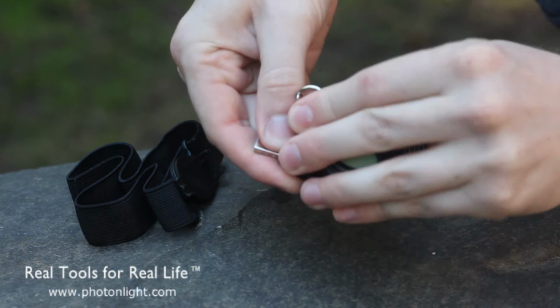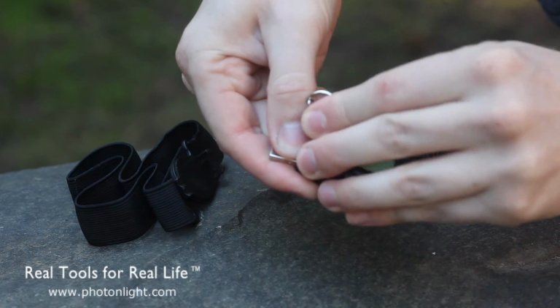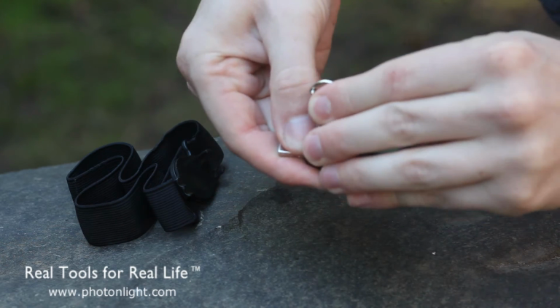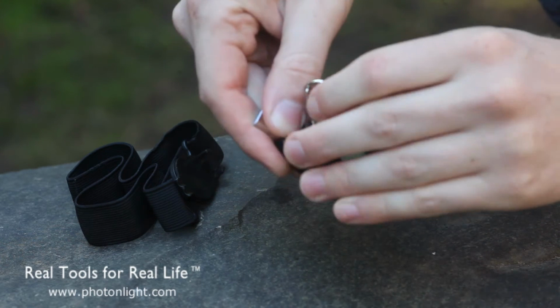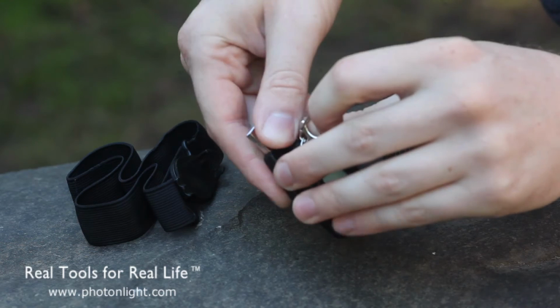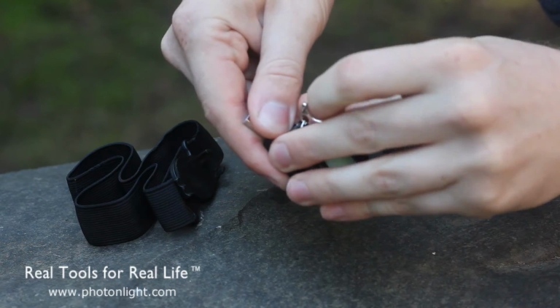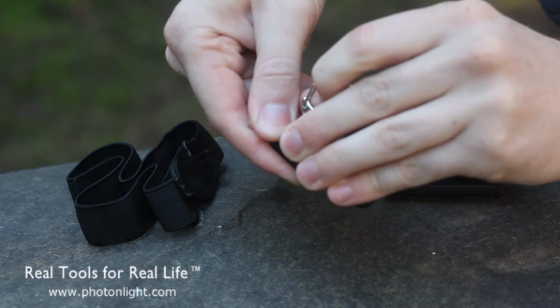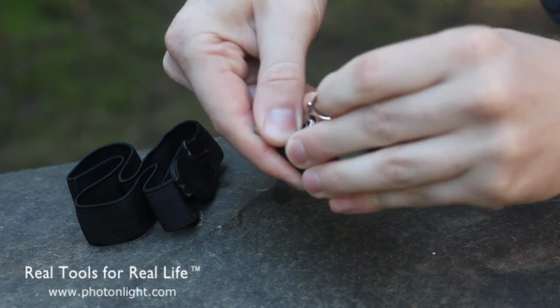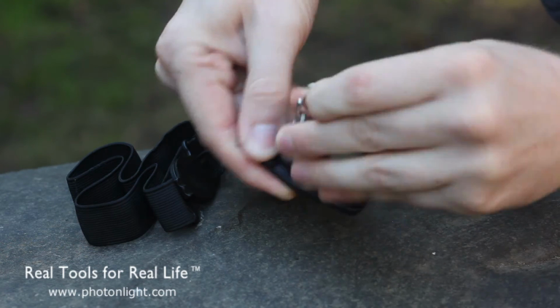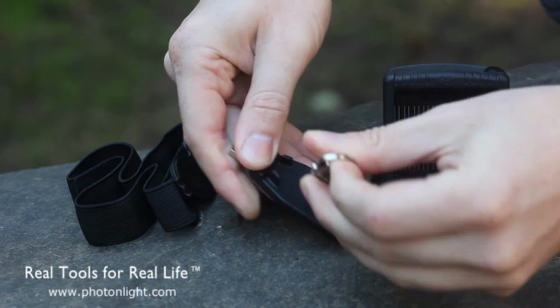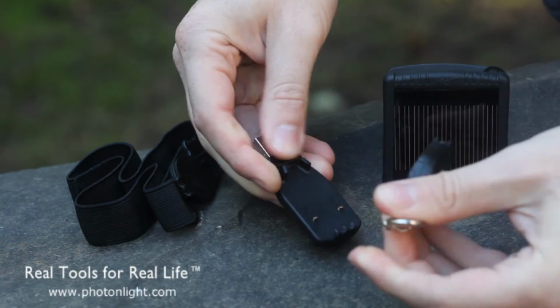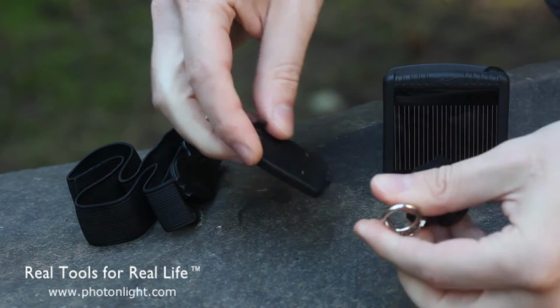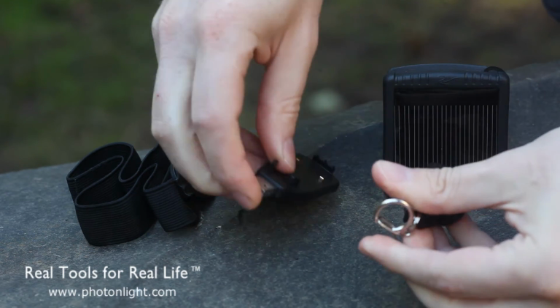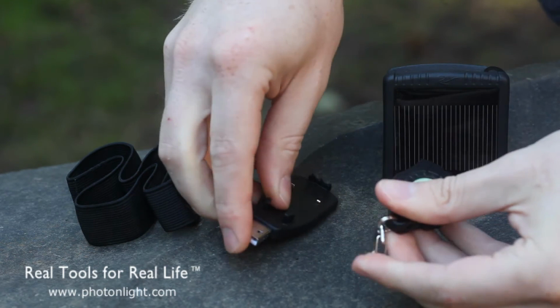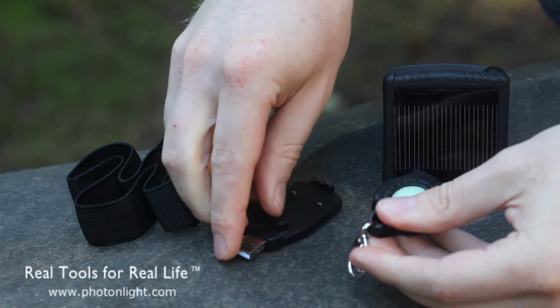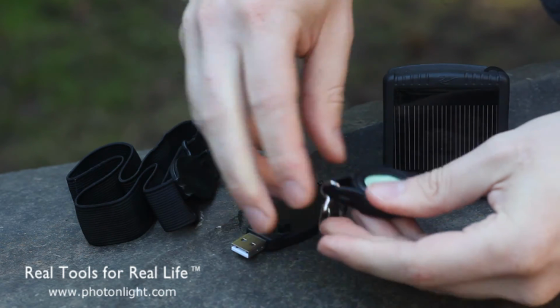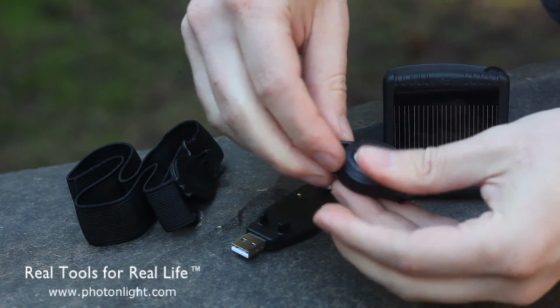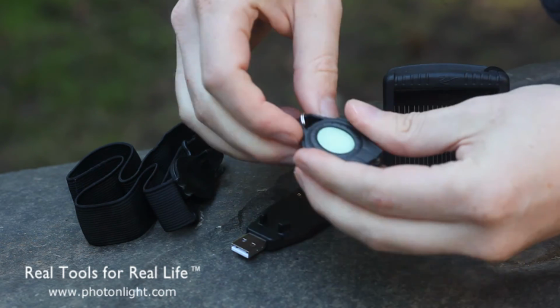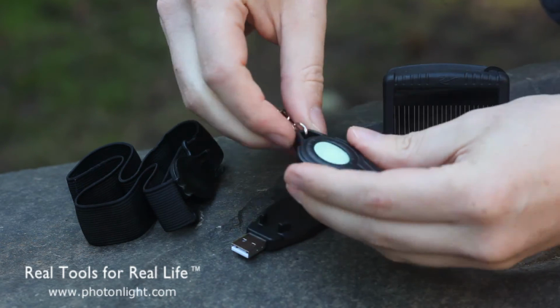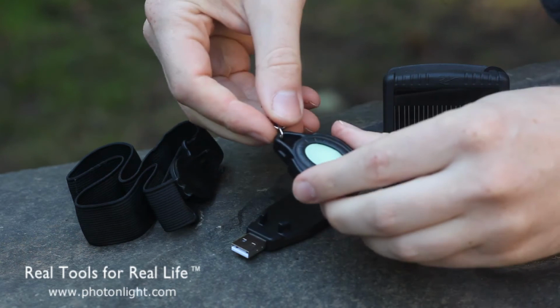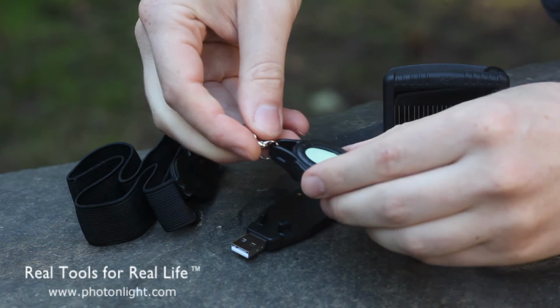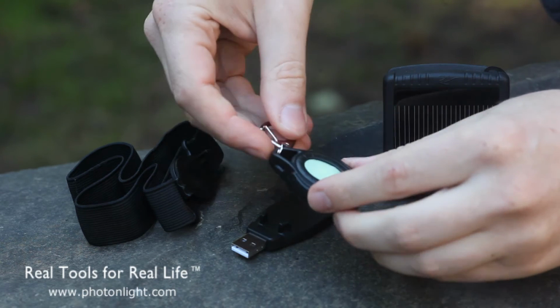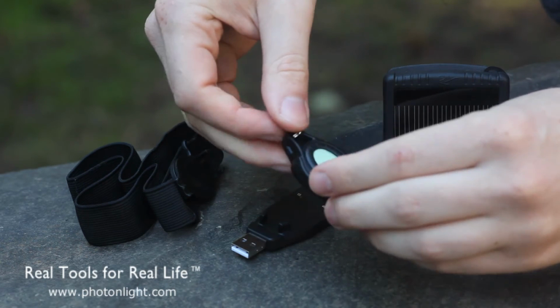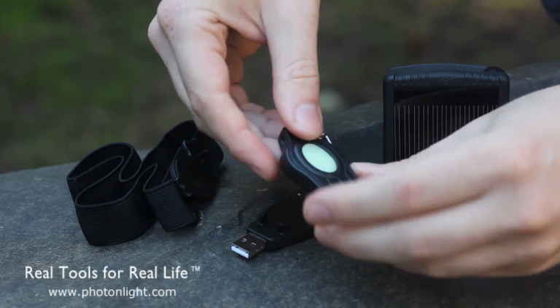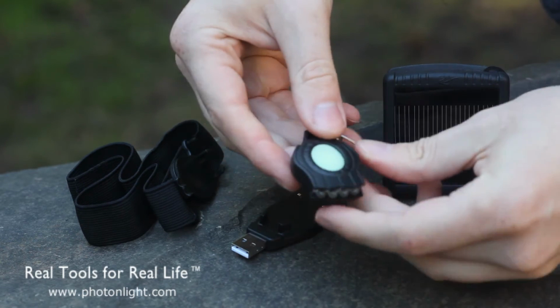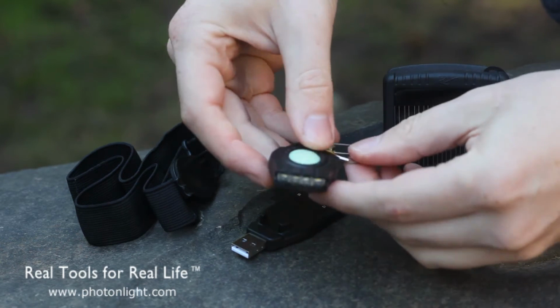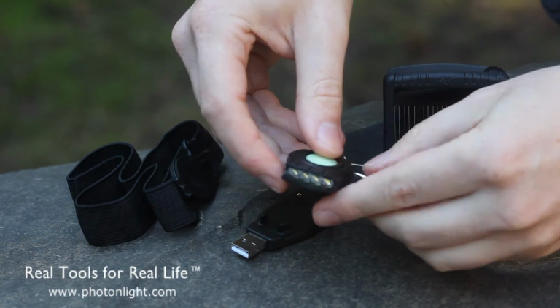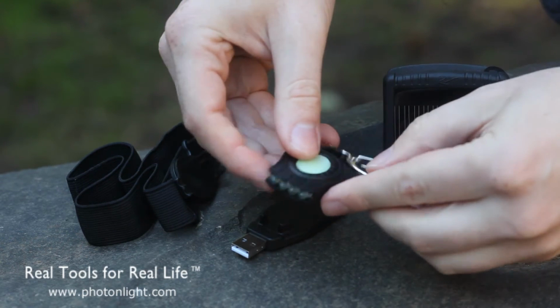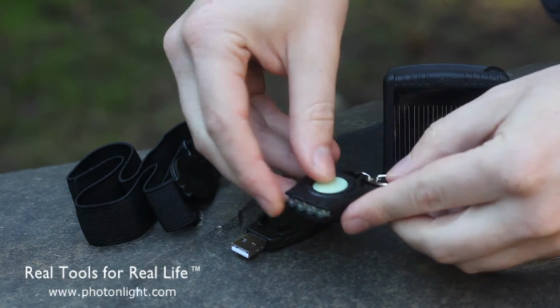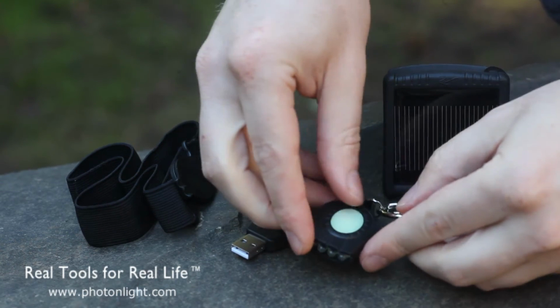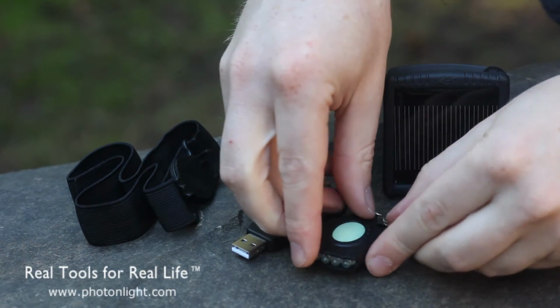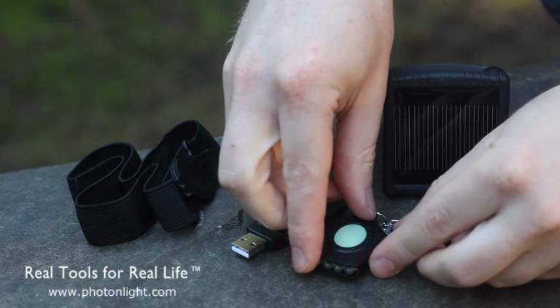We don't recommend leaving it connected indefinitely. Overnight isn't going to be a problem, but it's probably best for the light not to leave it connected for months on end or anything like that.